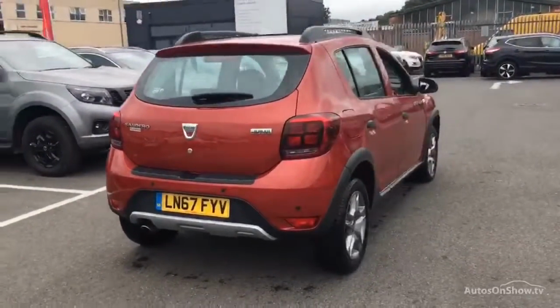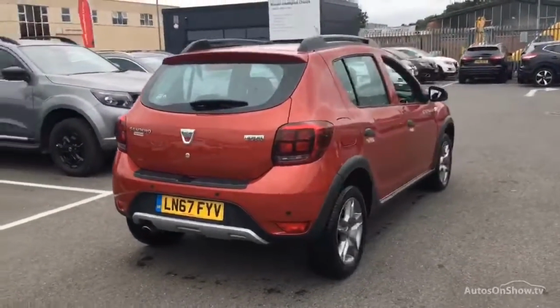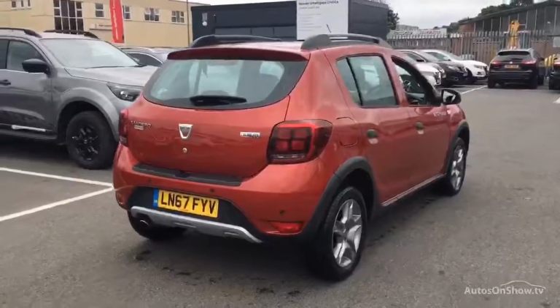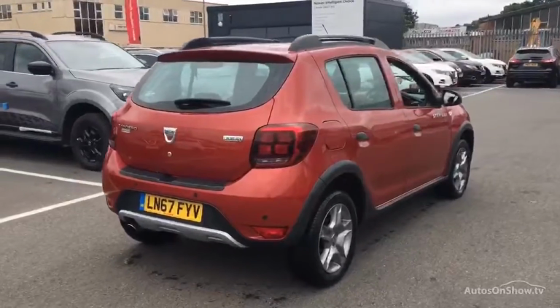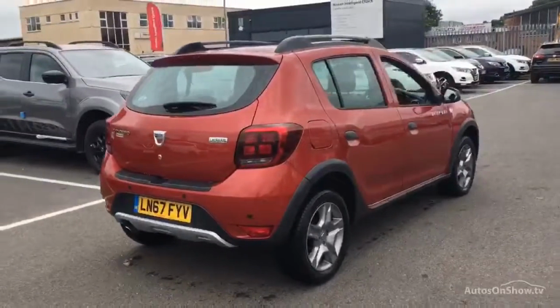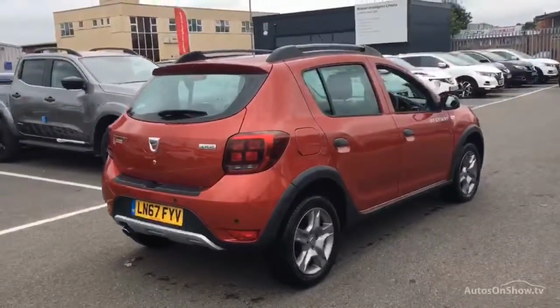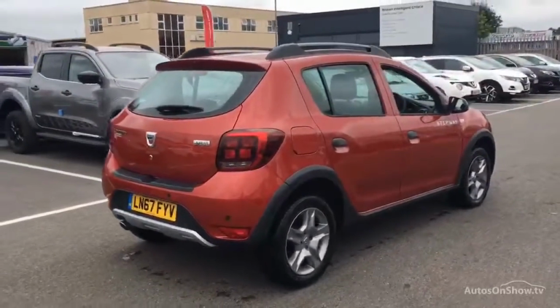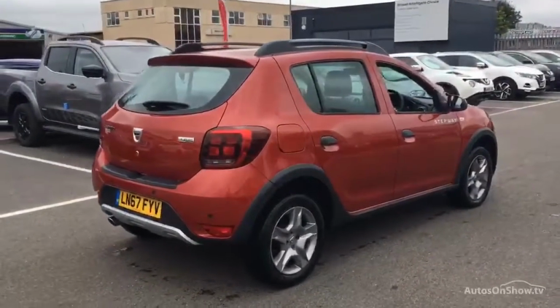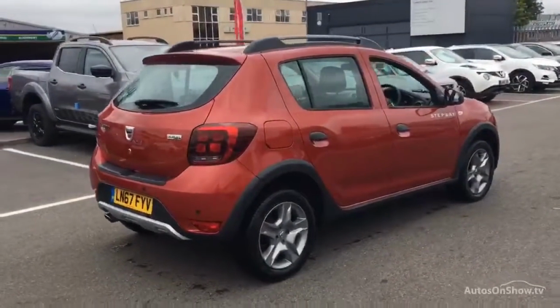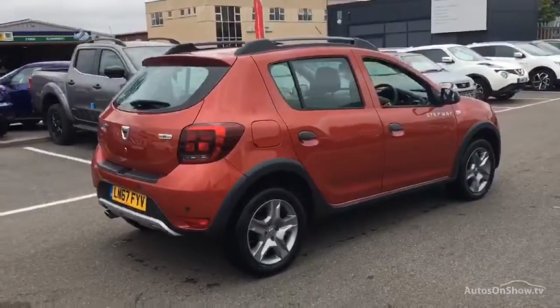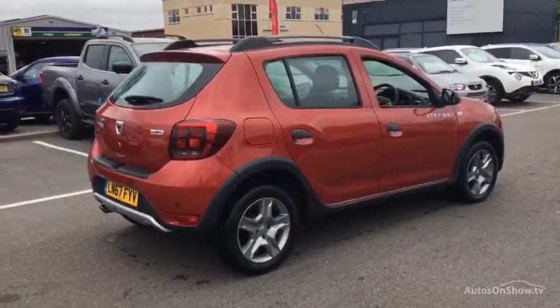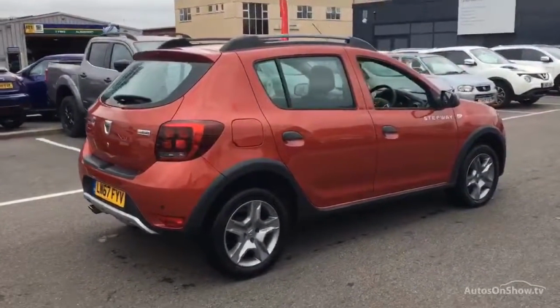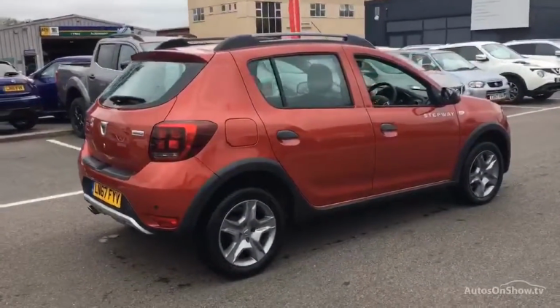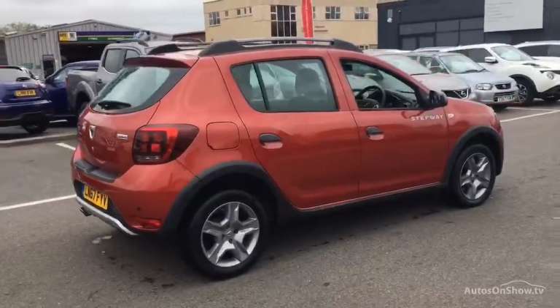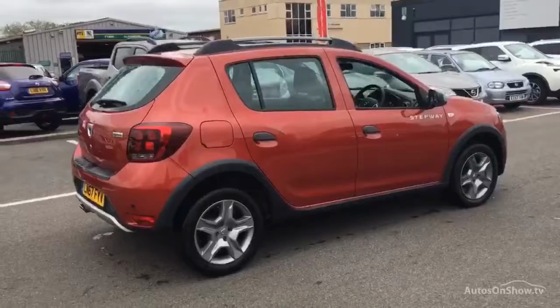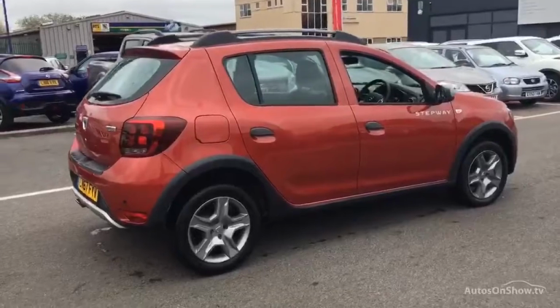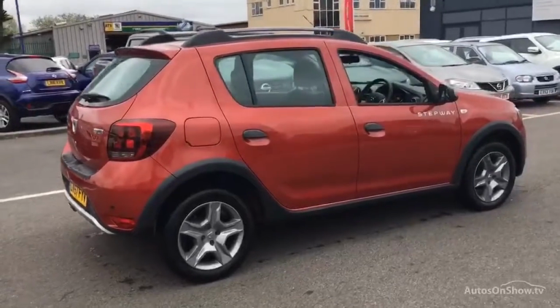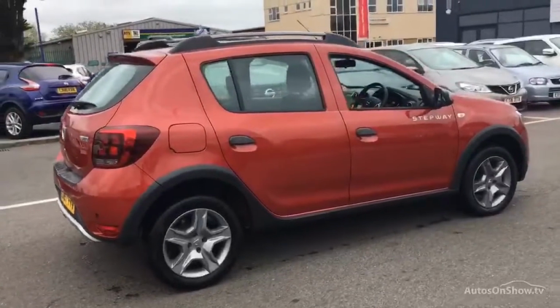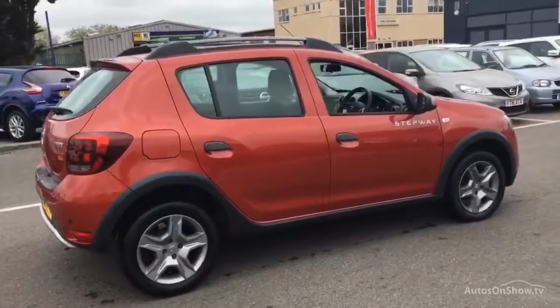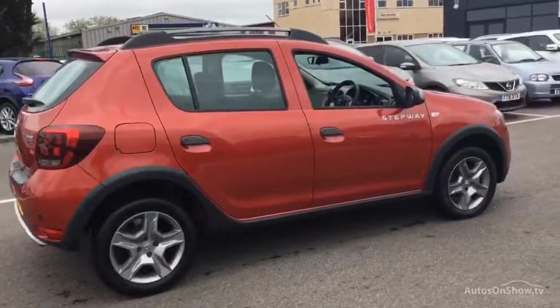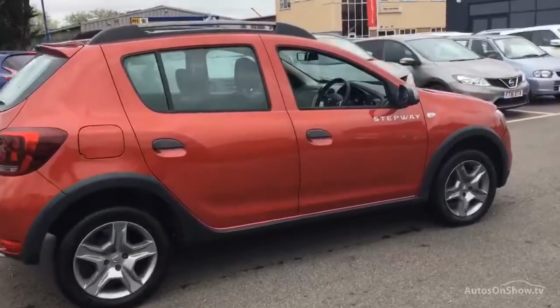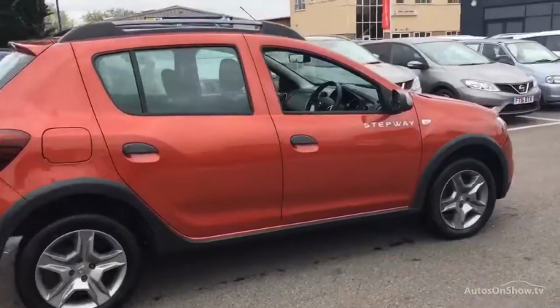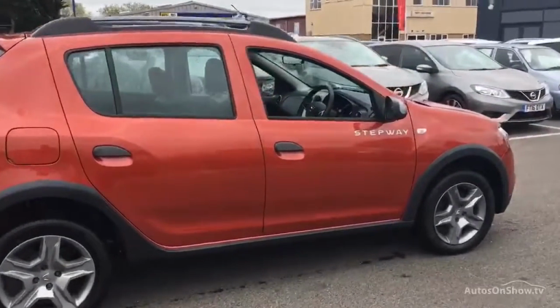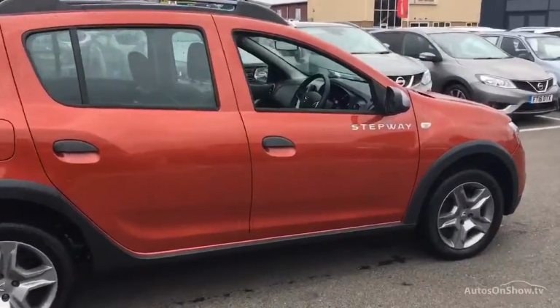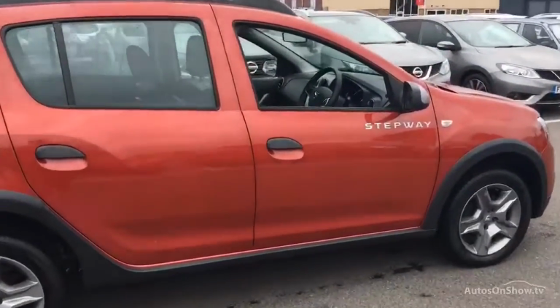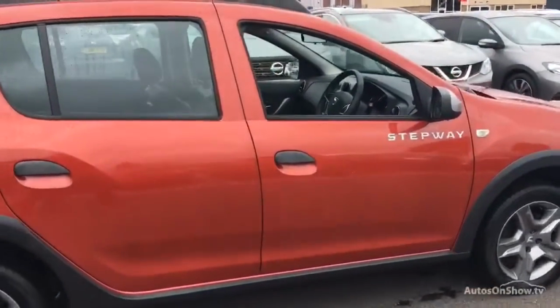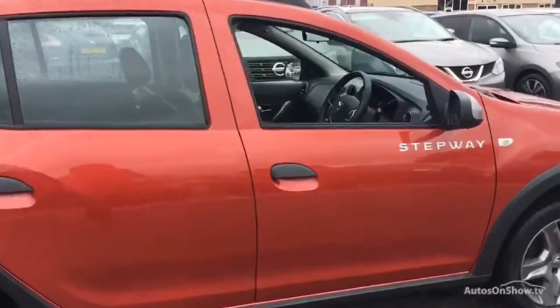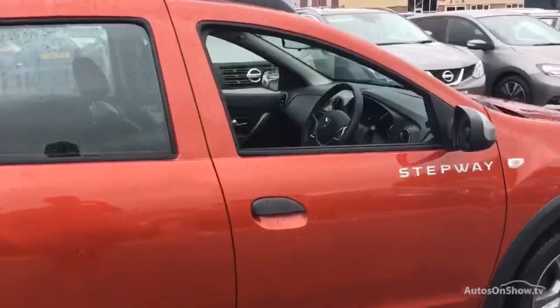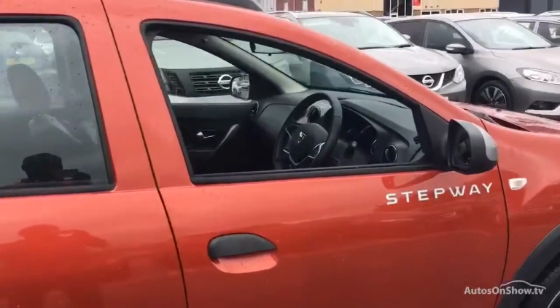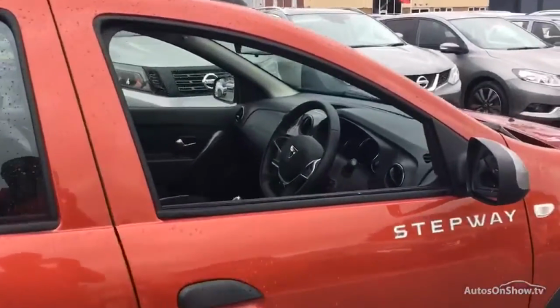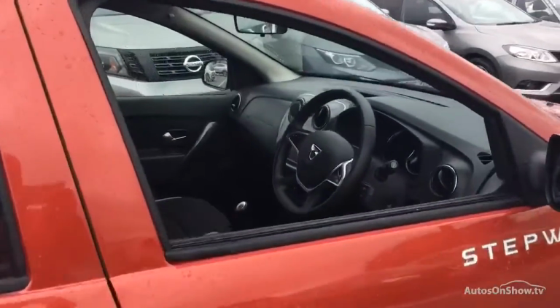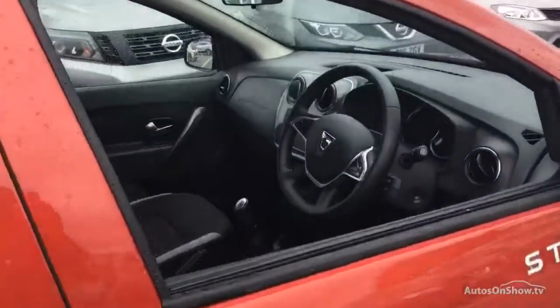If for any reason you decide it's not exactly what you're looking for, don't worry. We have access to over 100 approved pre-owned Dacia models in group stock, with stock changing daily, so we're extremely confident we'll have the perfect model for you at one of our dealerships.